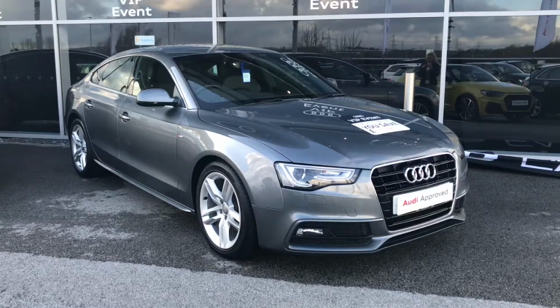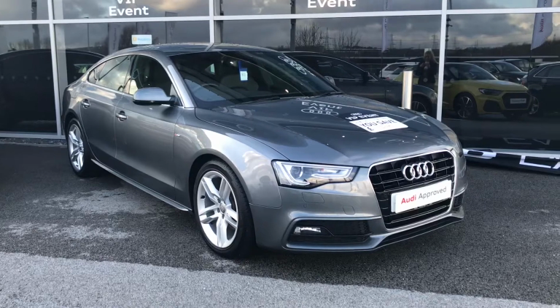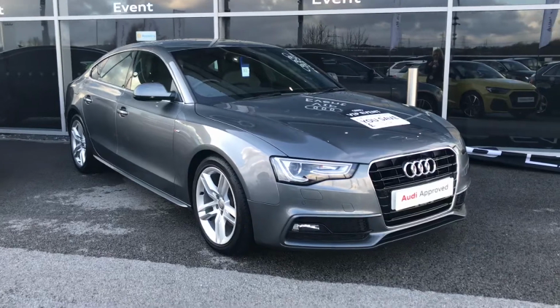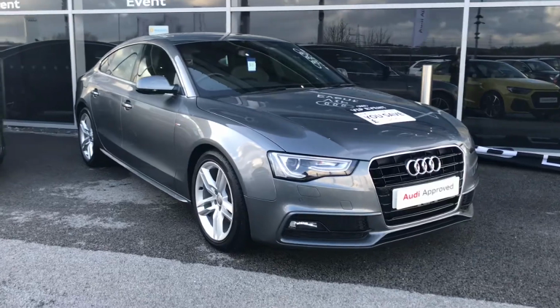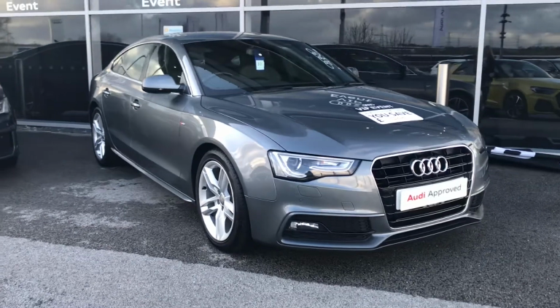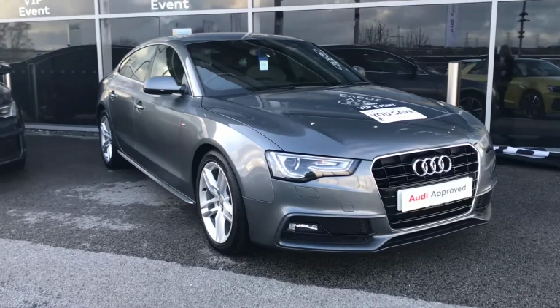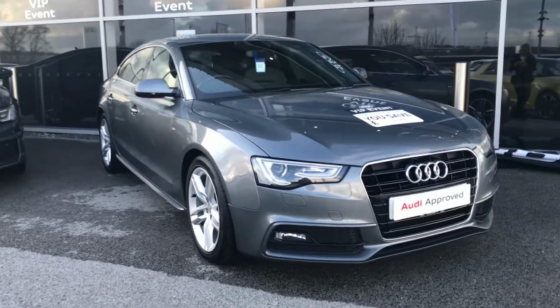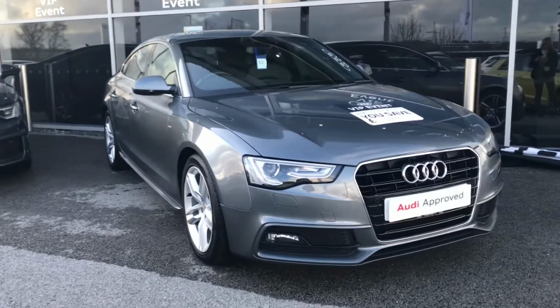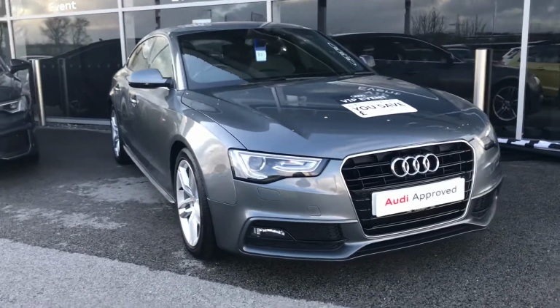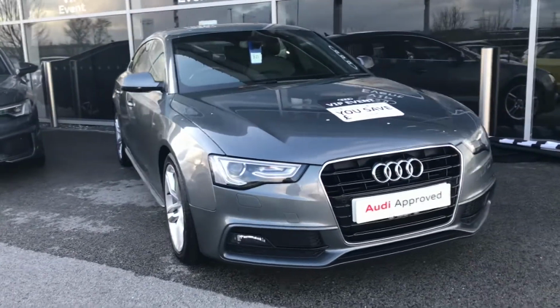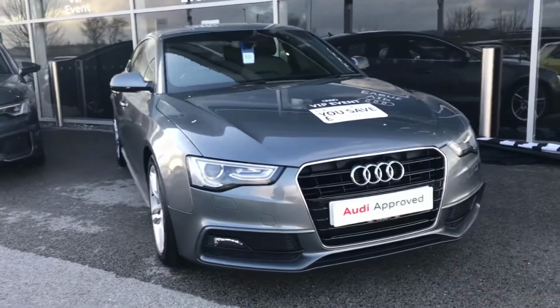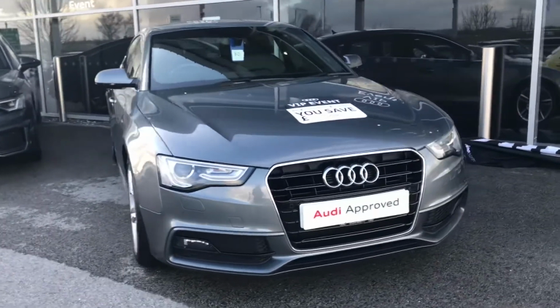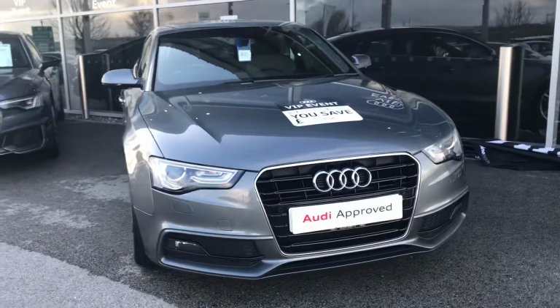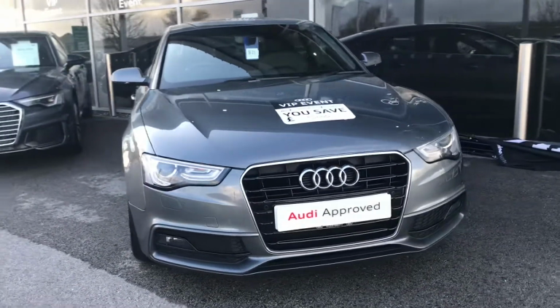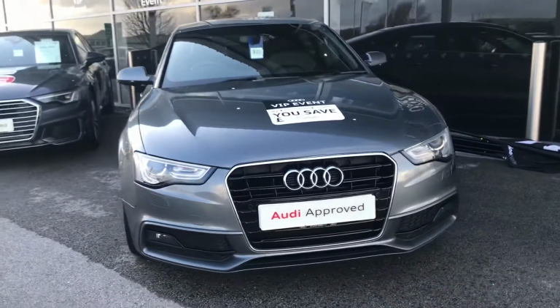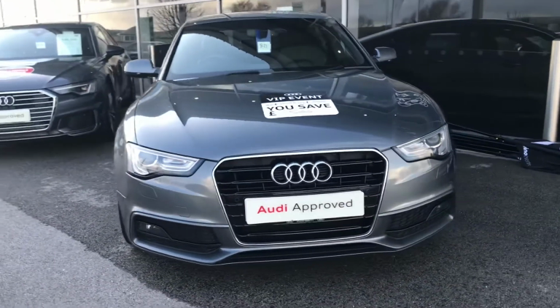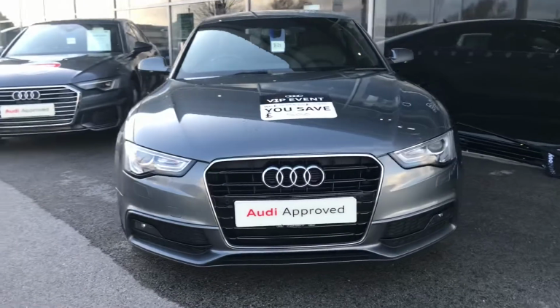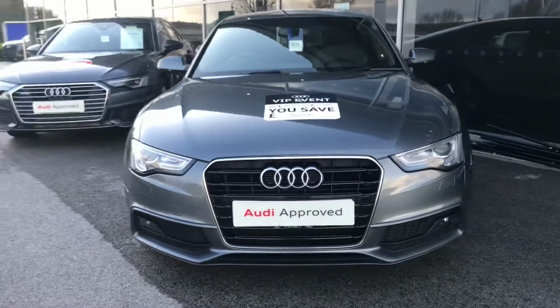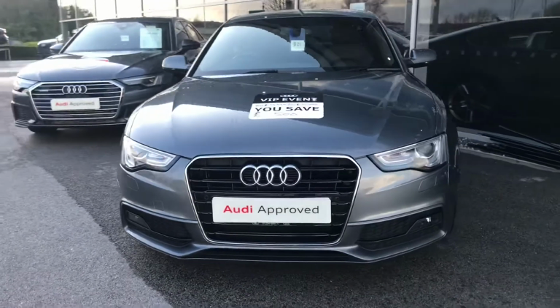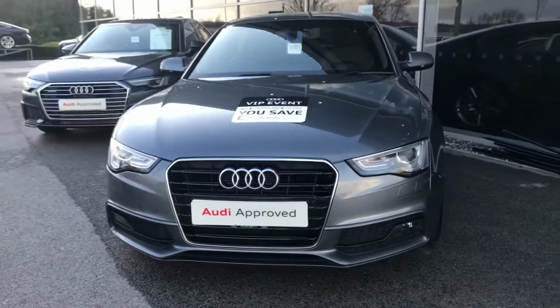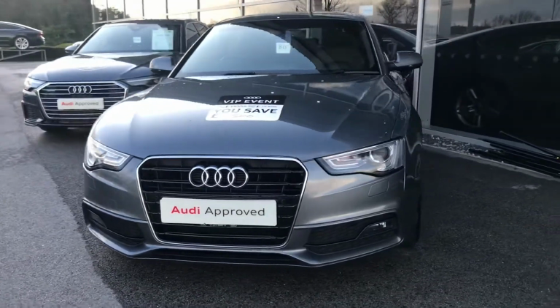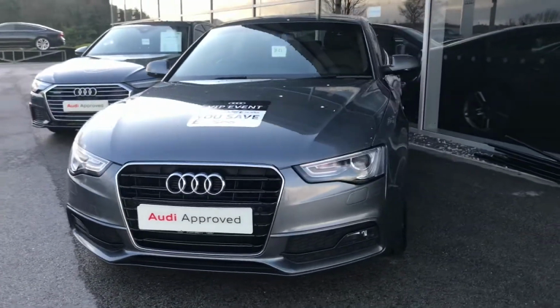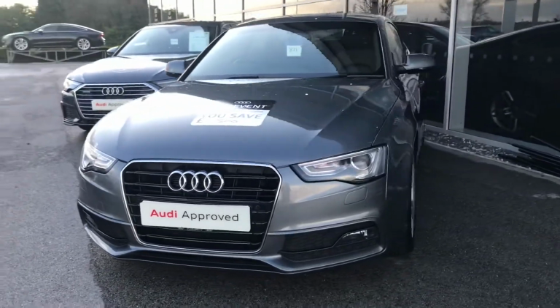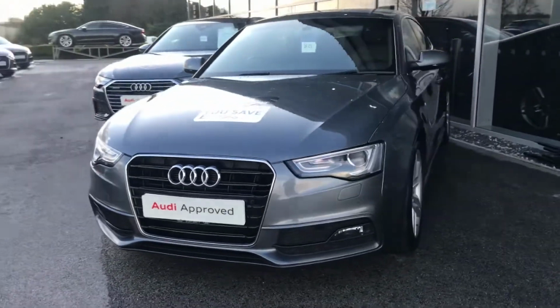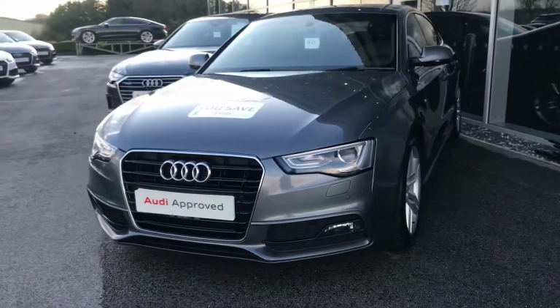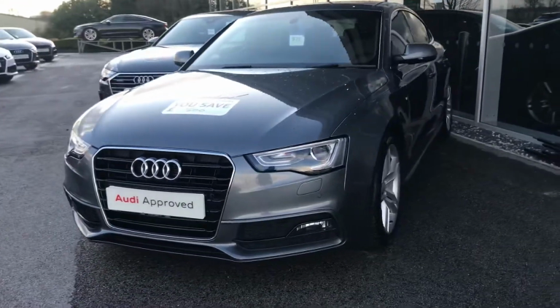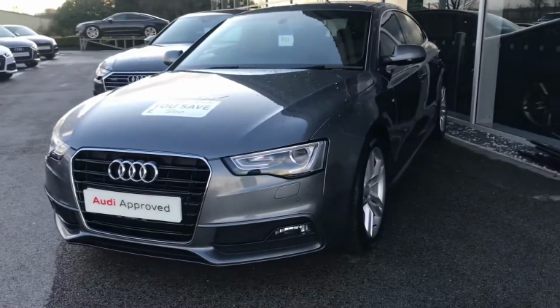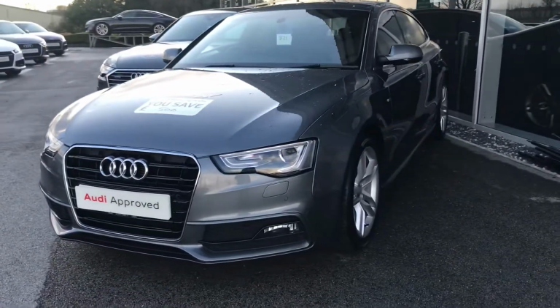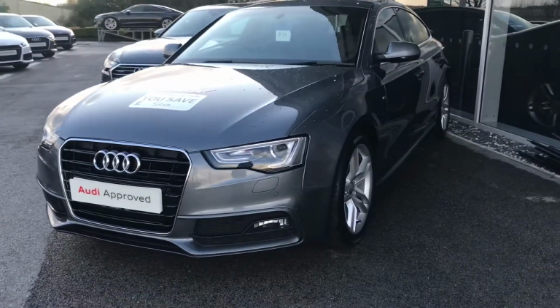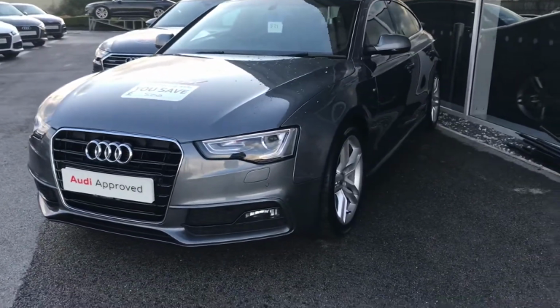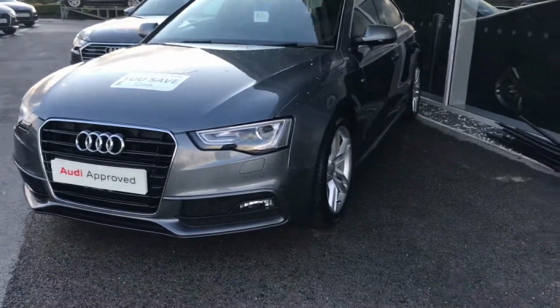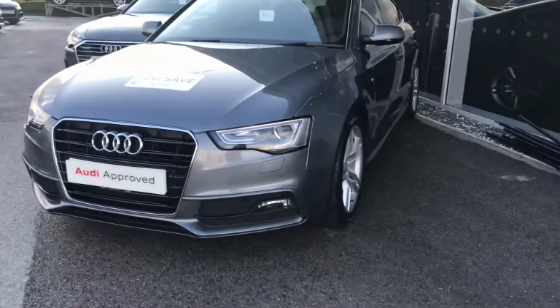Hi and welcome to Blackburn Audi. My name is Fiona and today I'm going to be giving you a quick tour of this really nice Audi E5 Sportback S-Line. It's finished in the really nice monsoon grey.